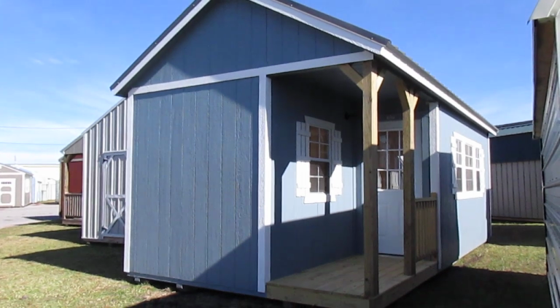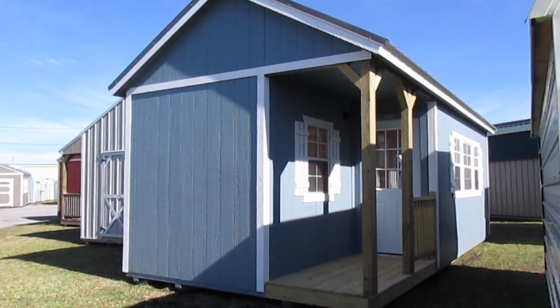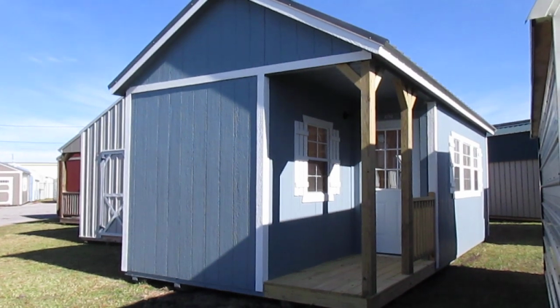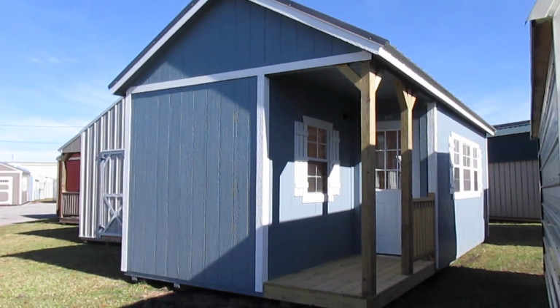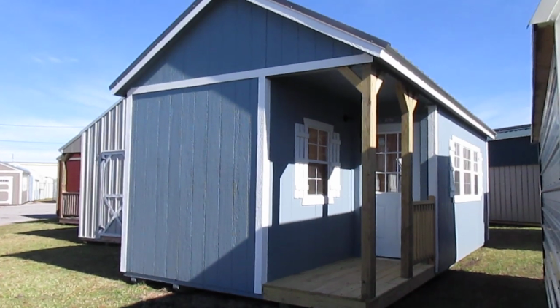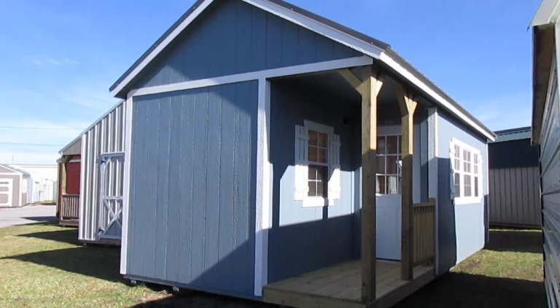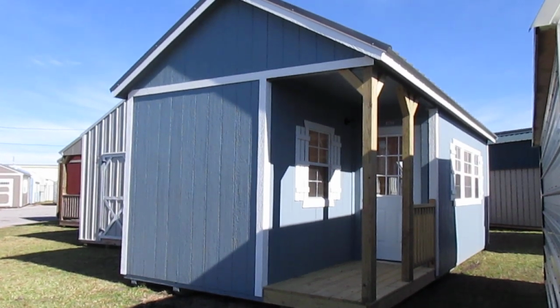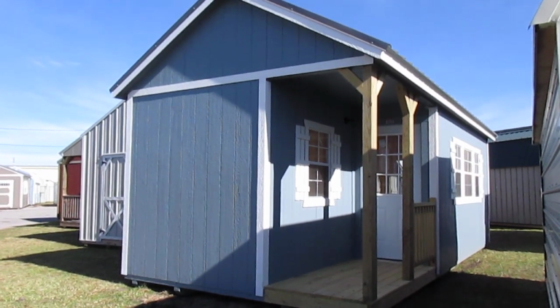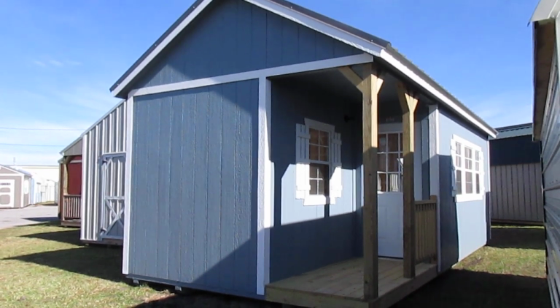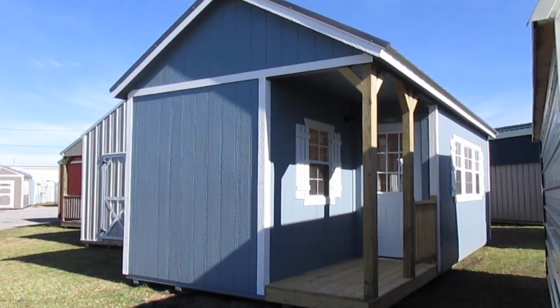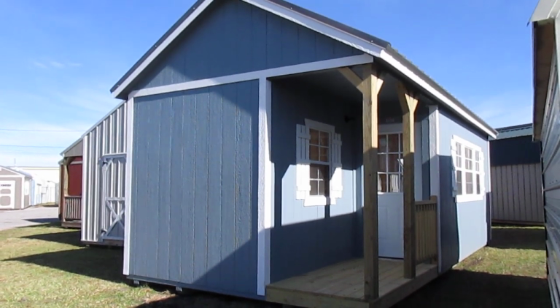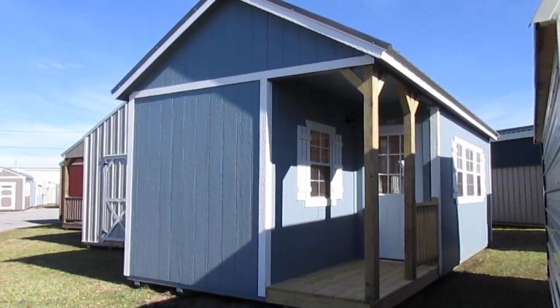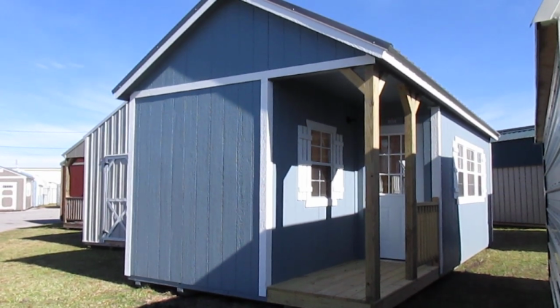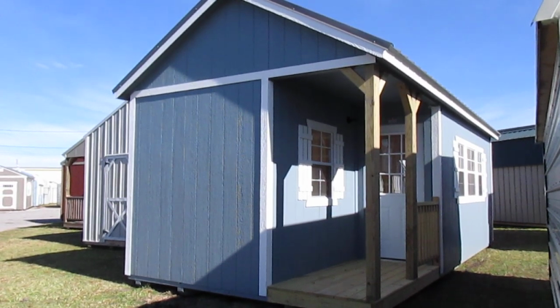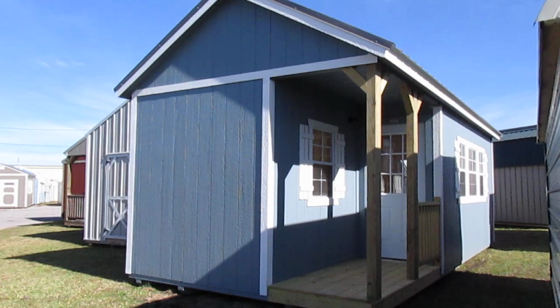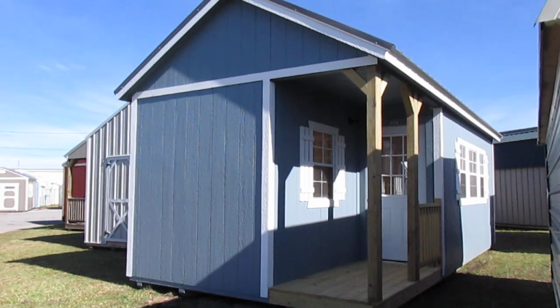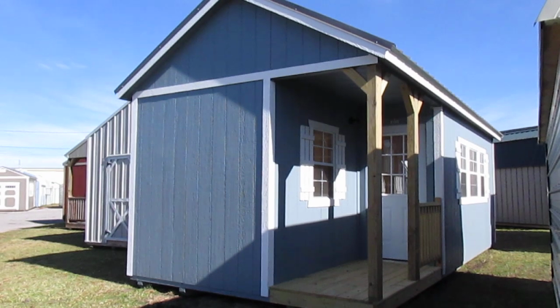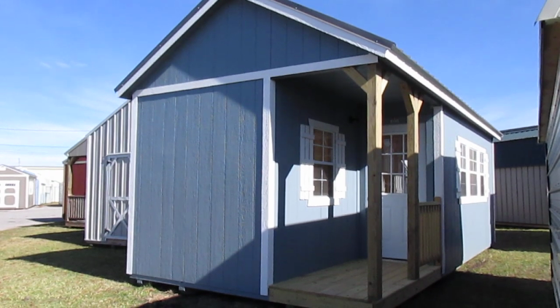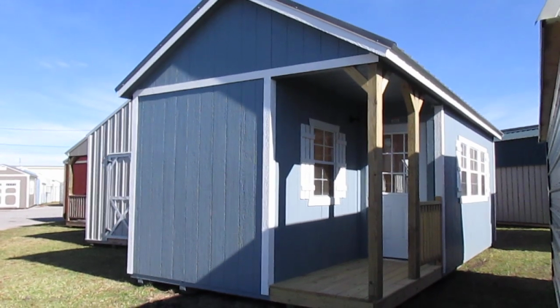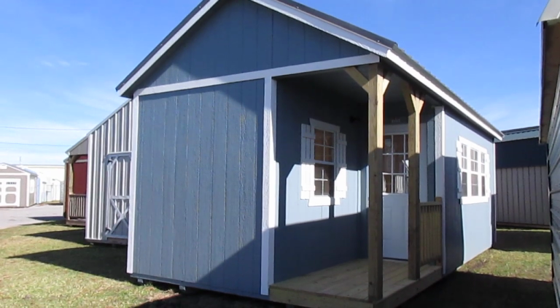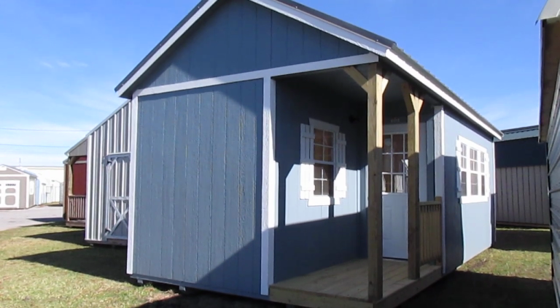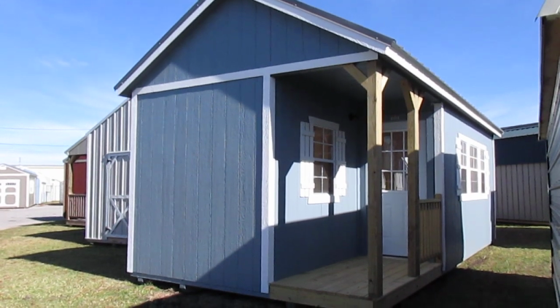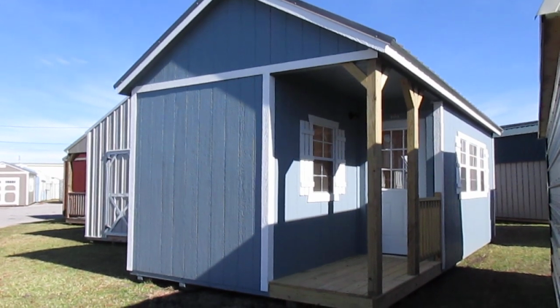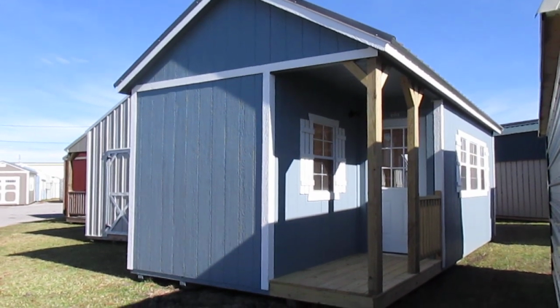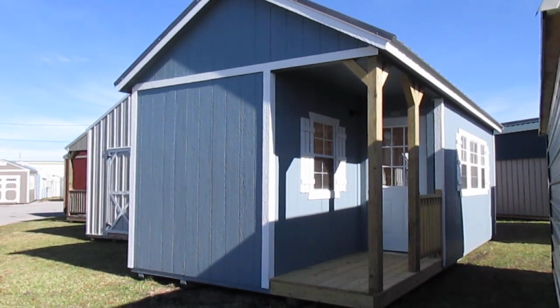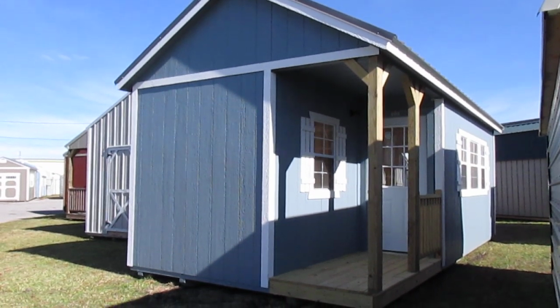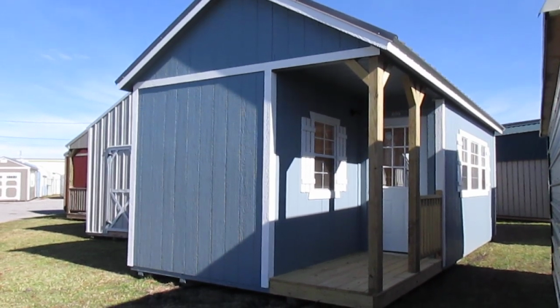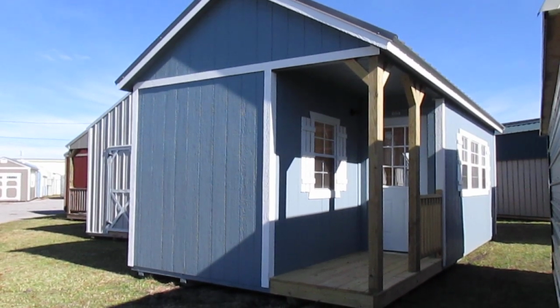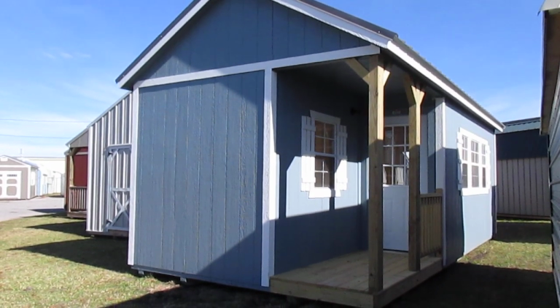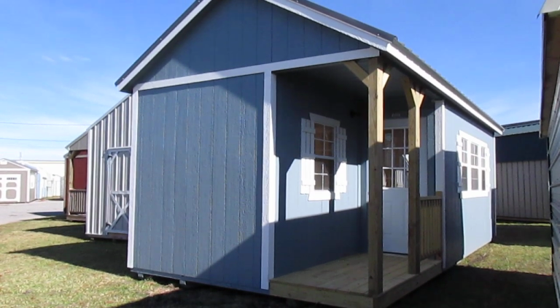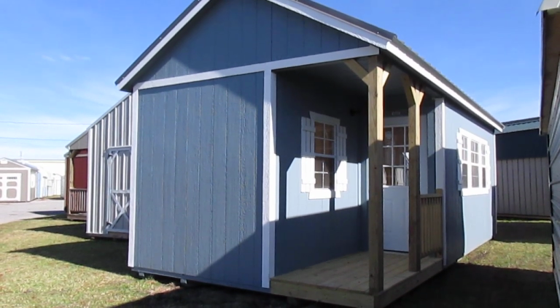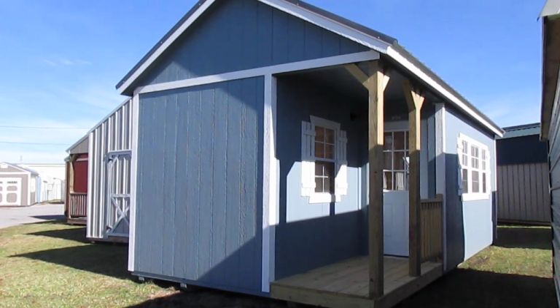Hello everyone, this is Kit from Big W's Portable Buildings in Lafayette, Louisiana, your authorized Dirksen portable building dealer.